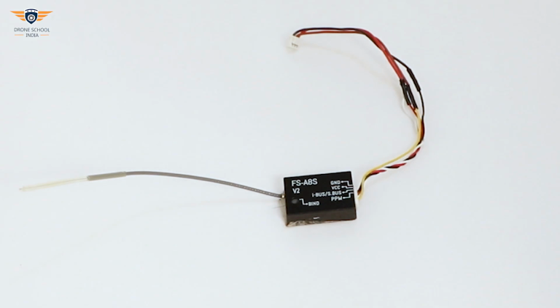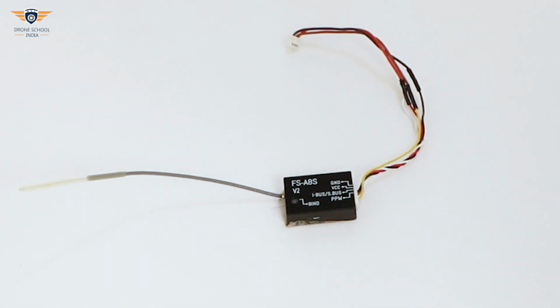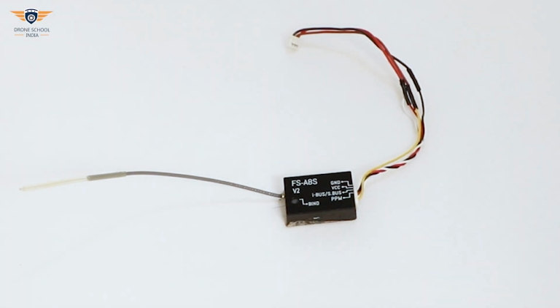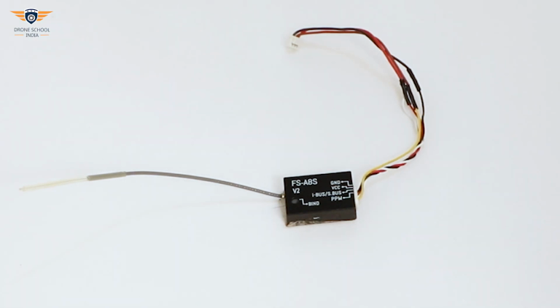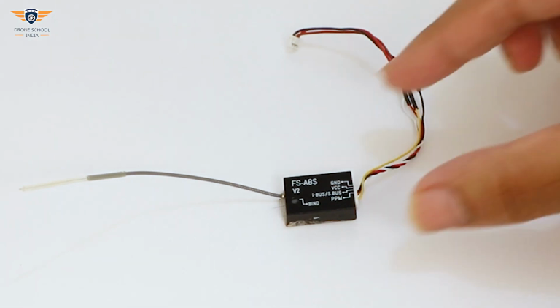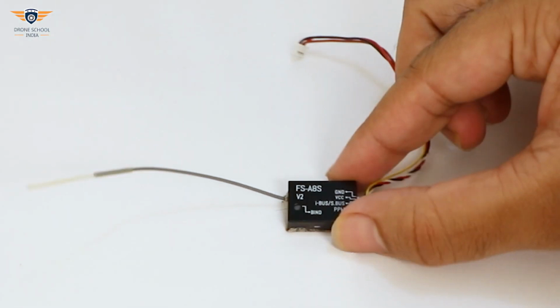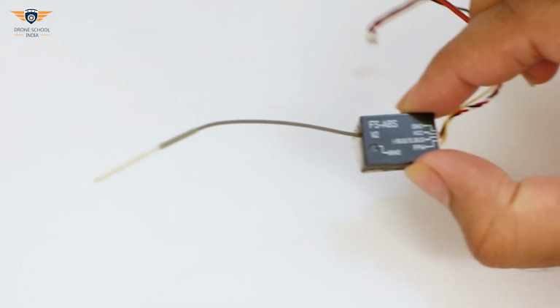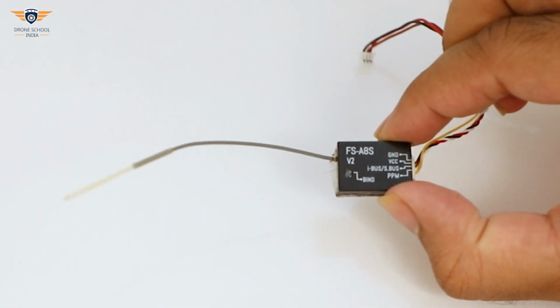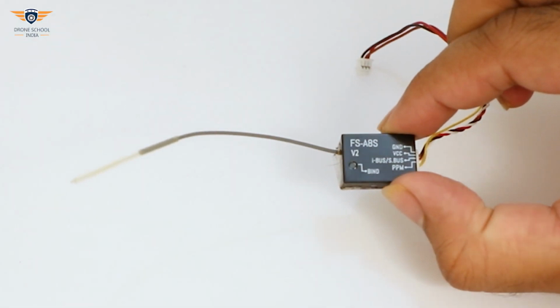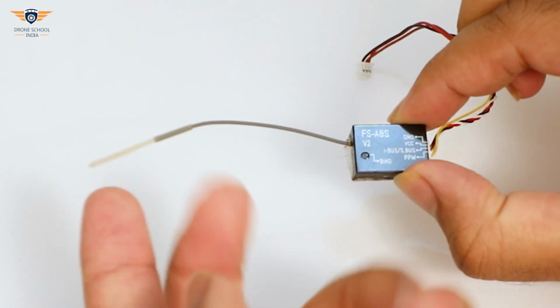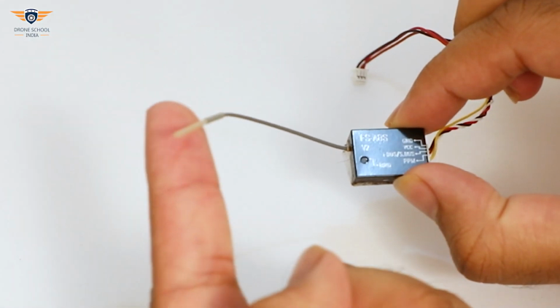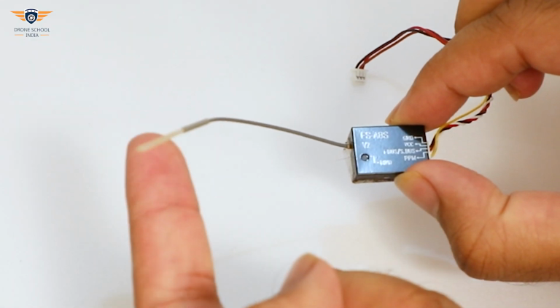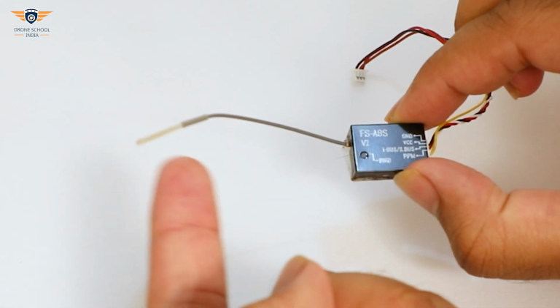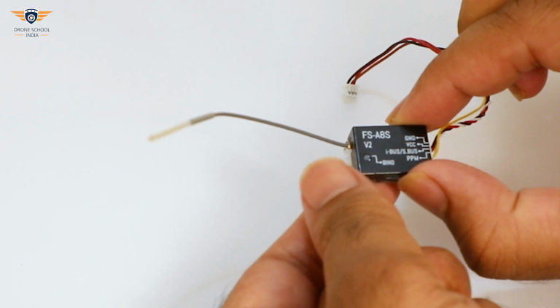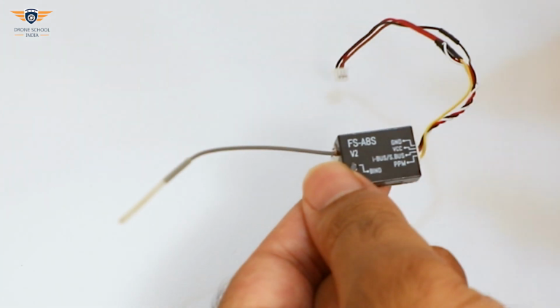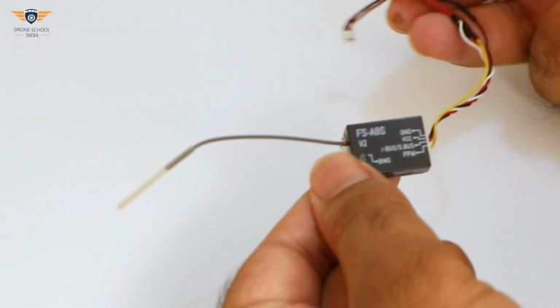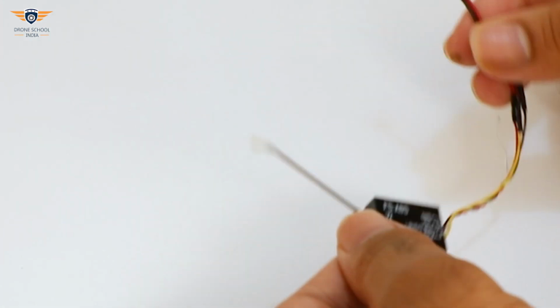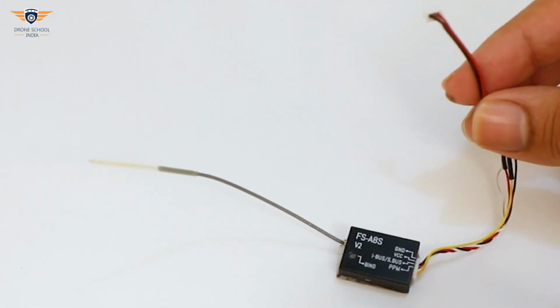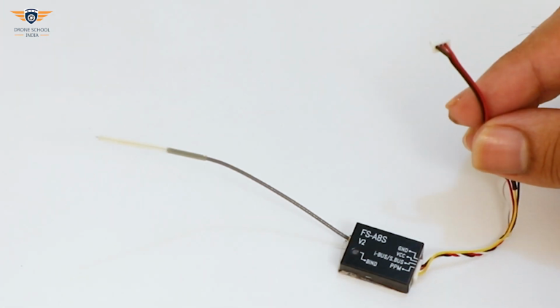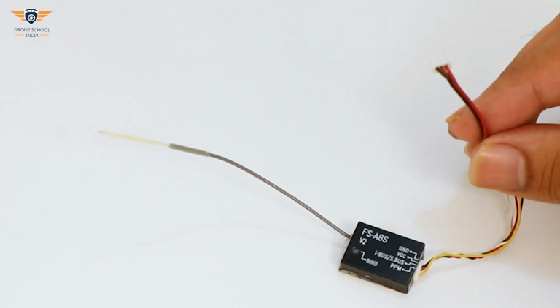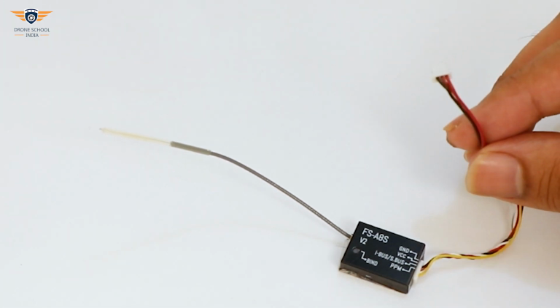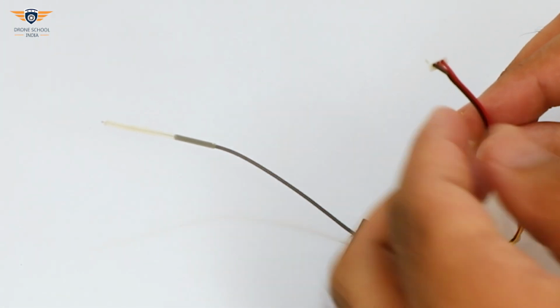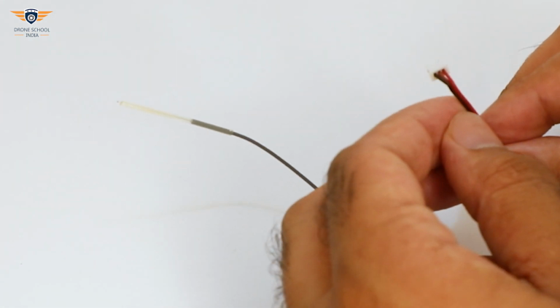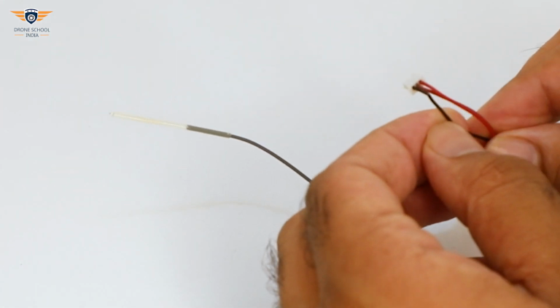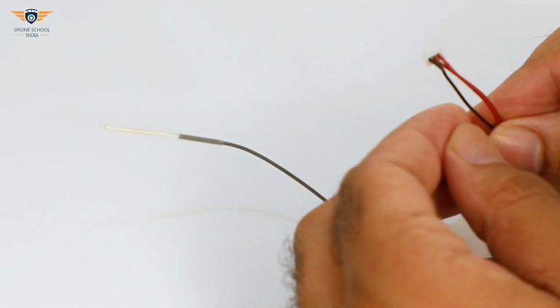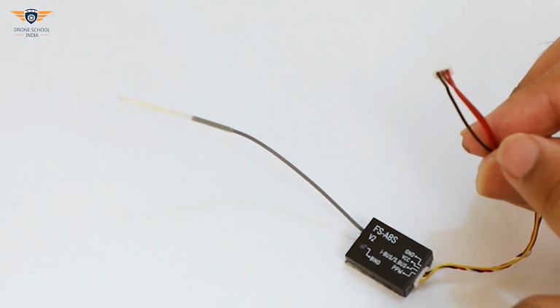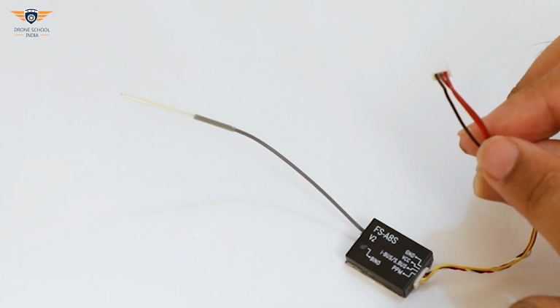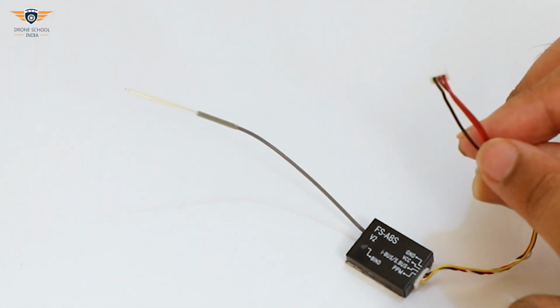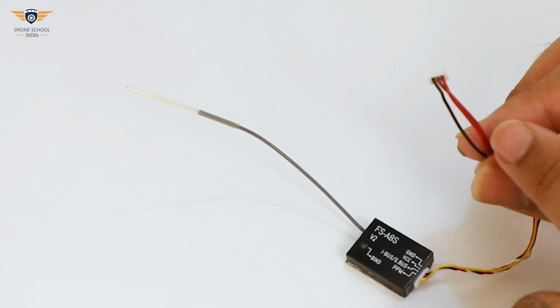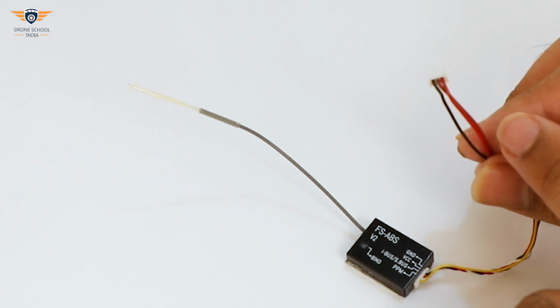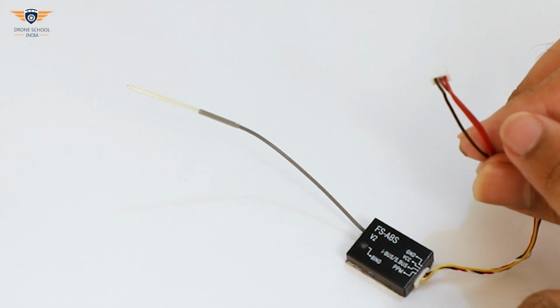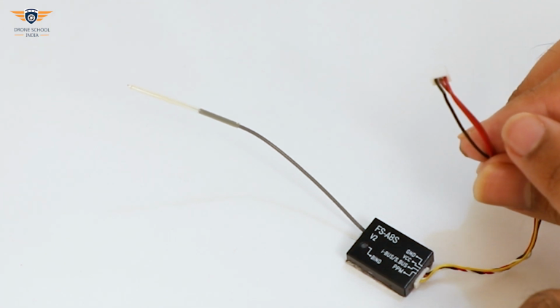This is our PPM receiver. This is the antenna. It has 3 signals: ground, PPM, and power of 3.1V.